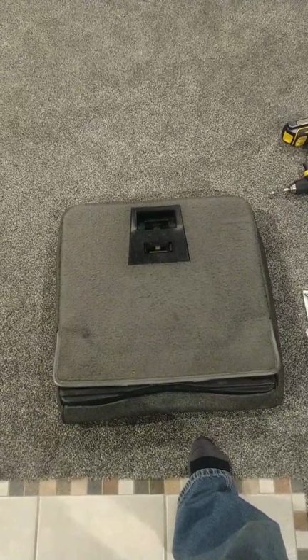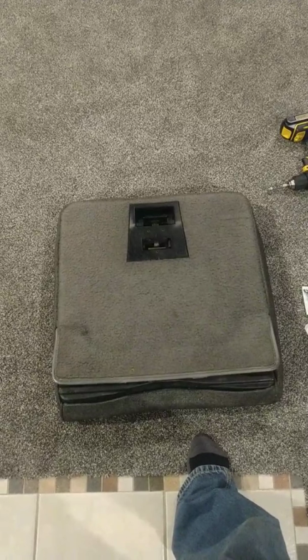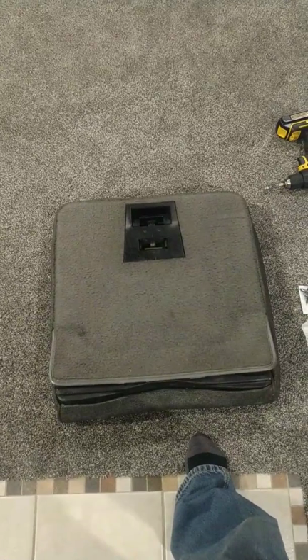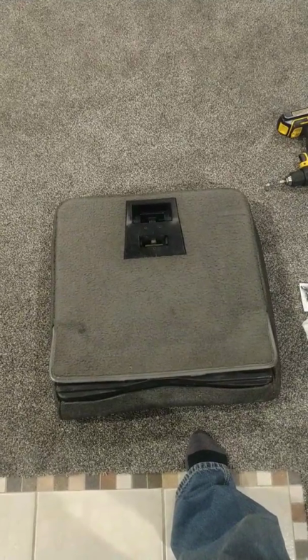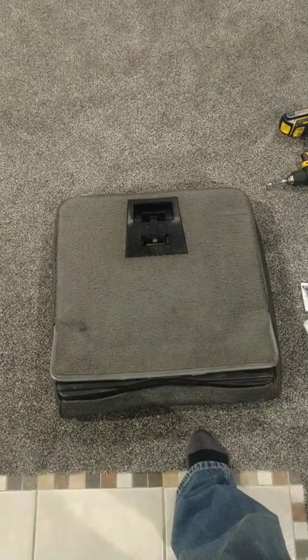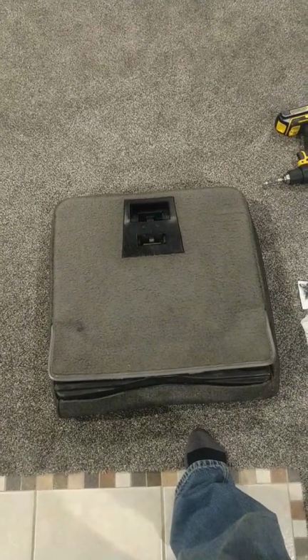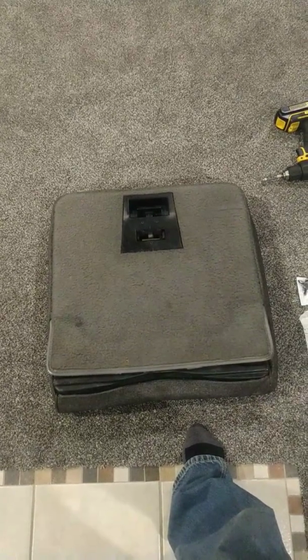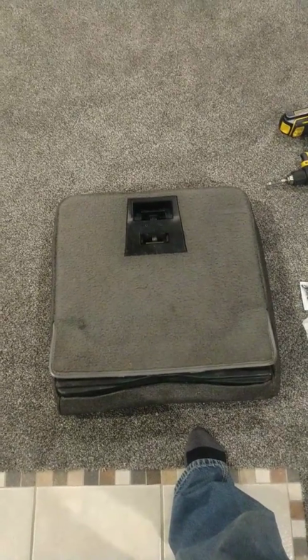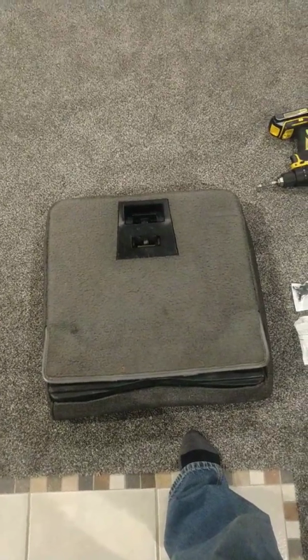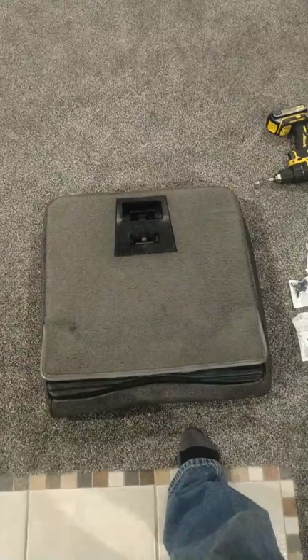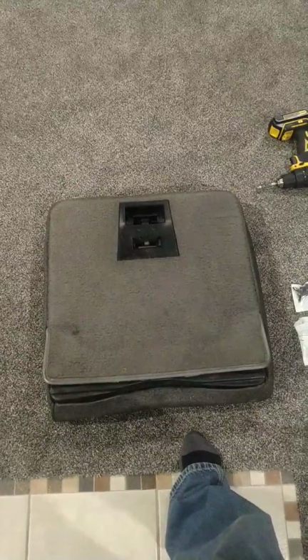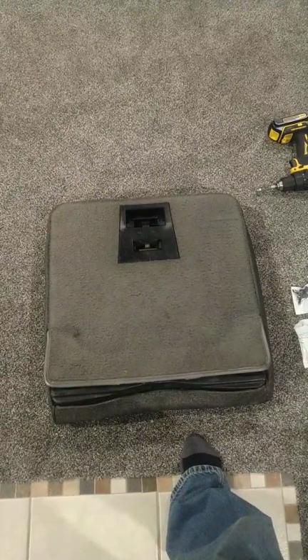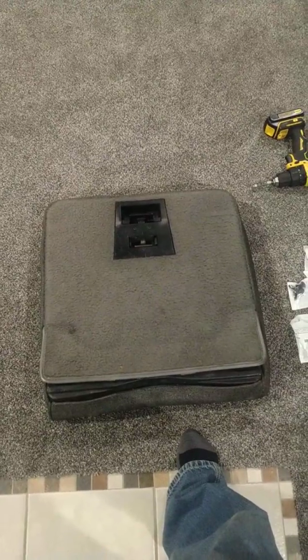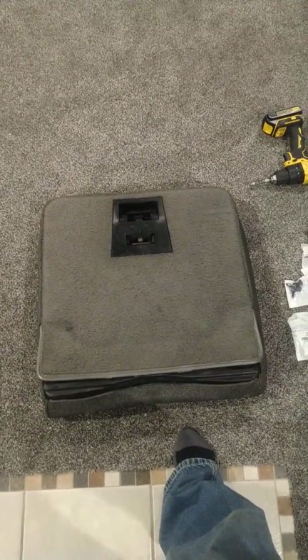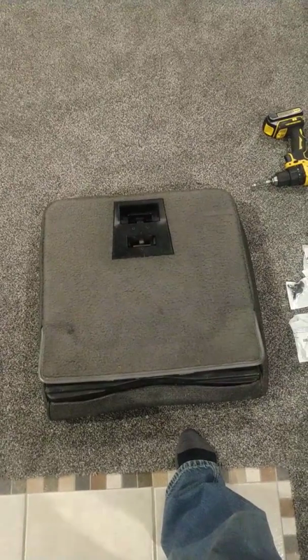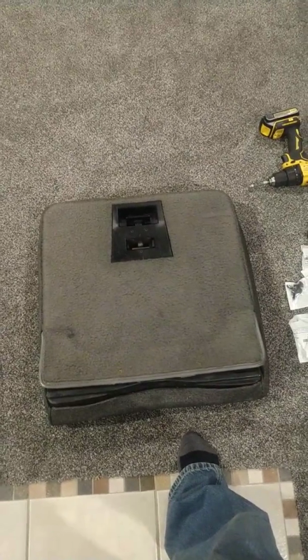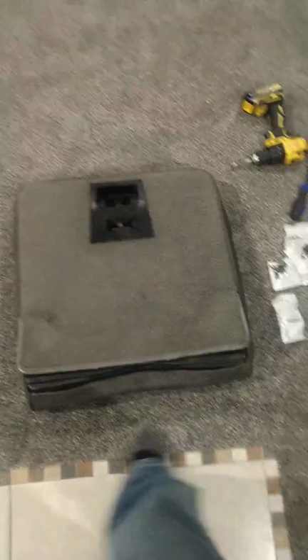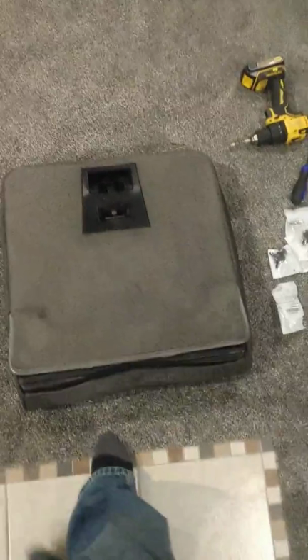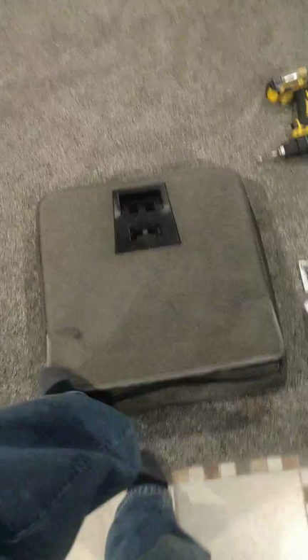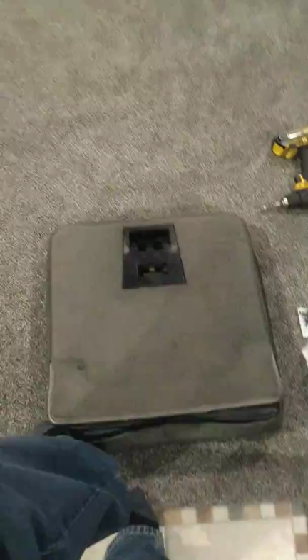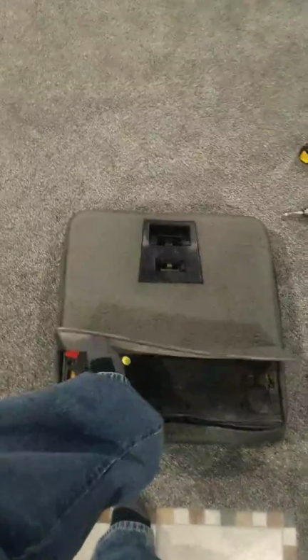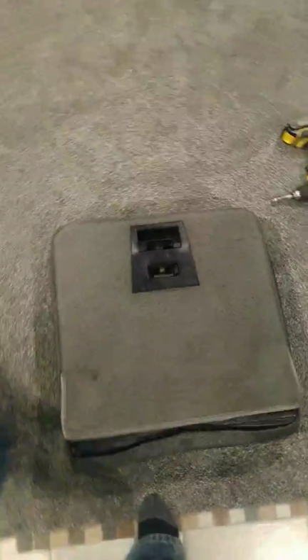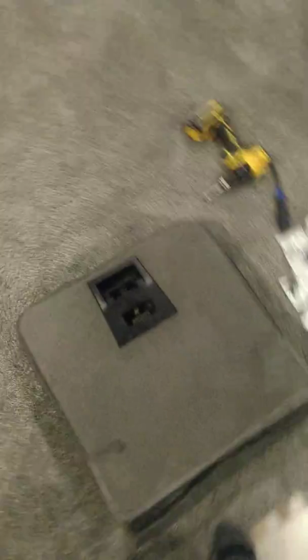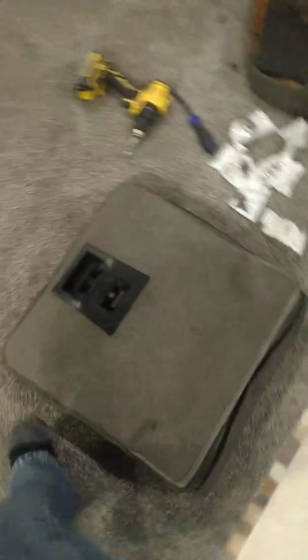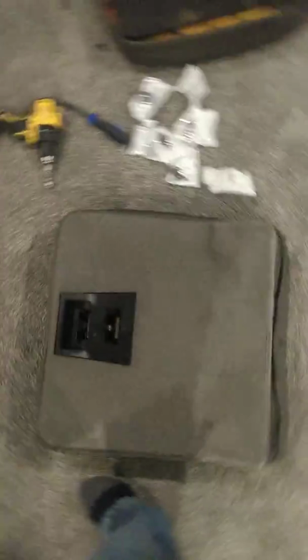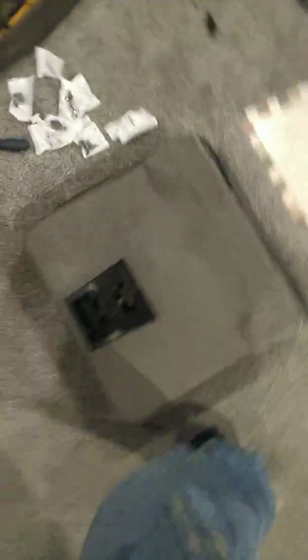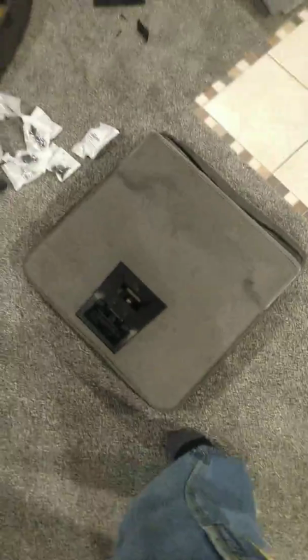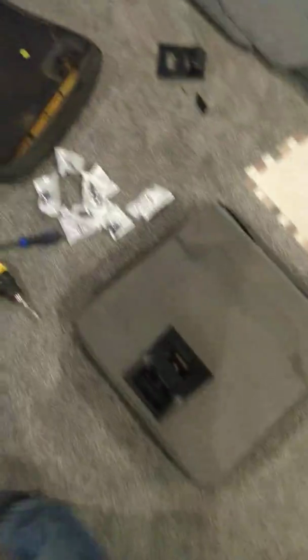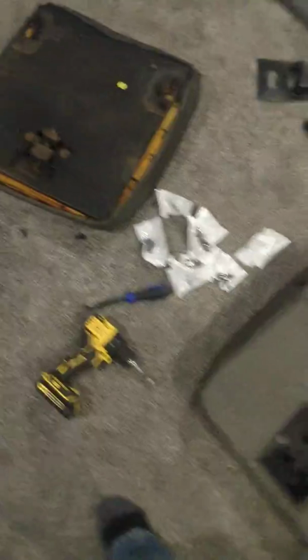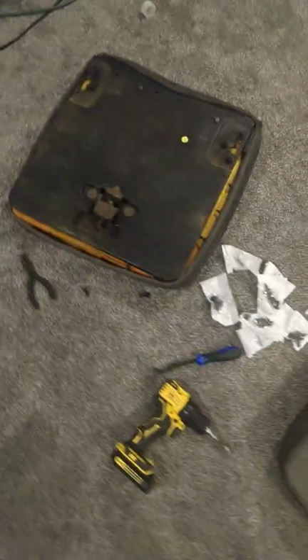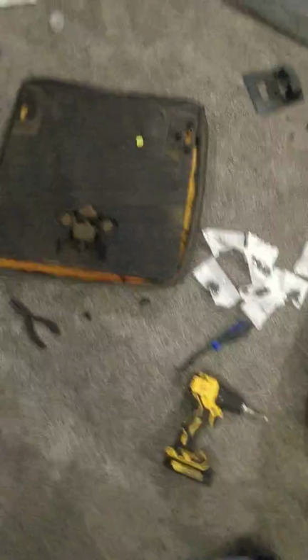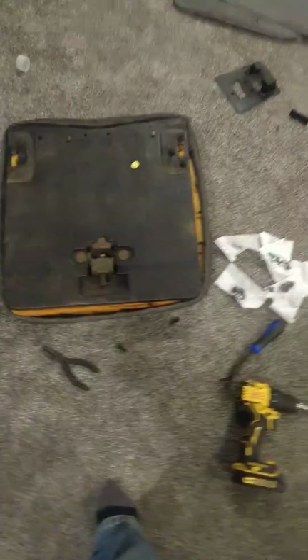I decided to move indoors and start doing some rear seat carpet — actually taking these old ones off the back. I've already stripped this one out.